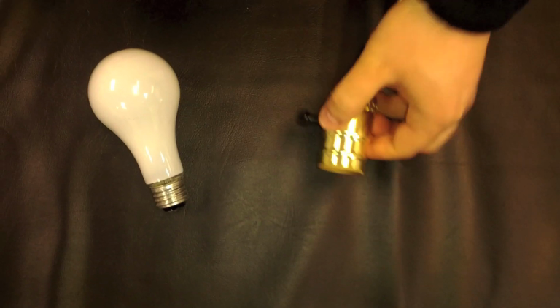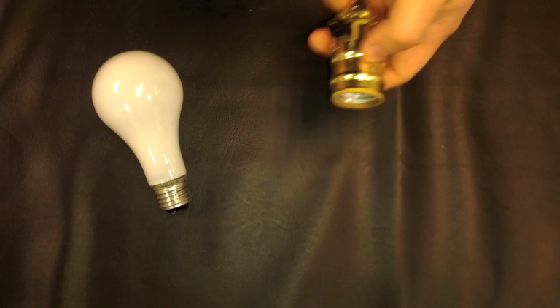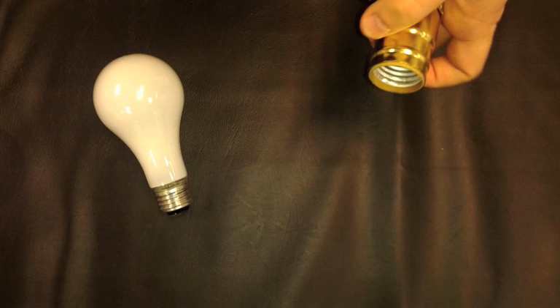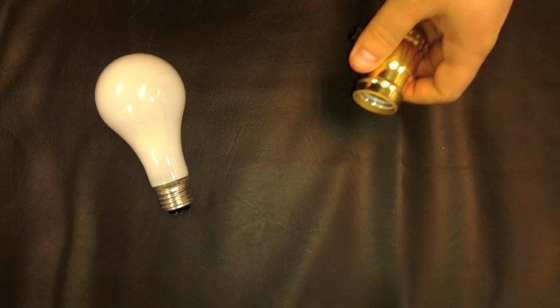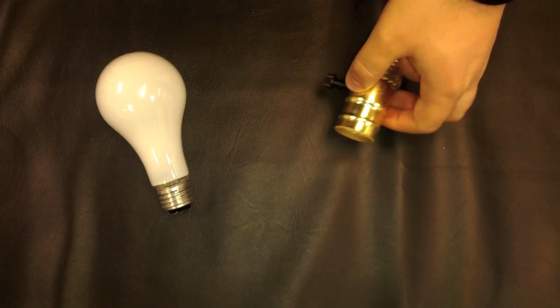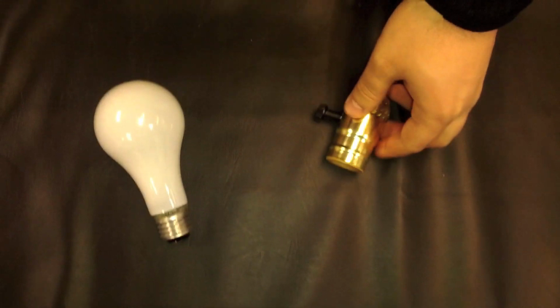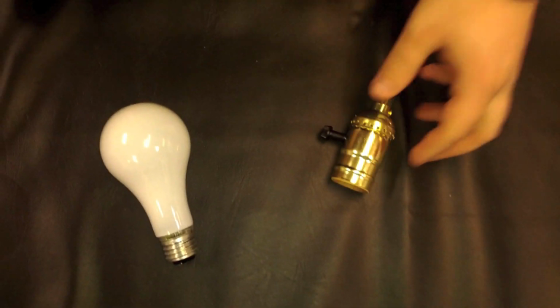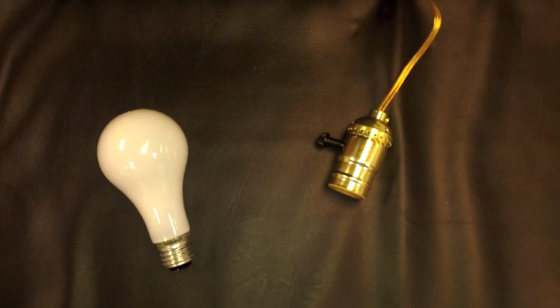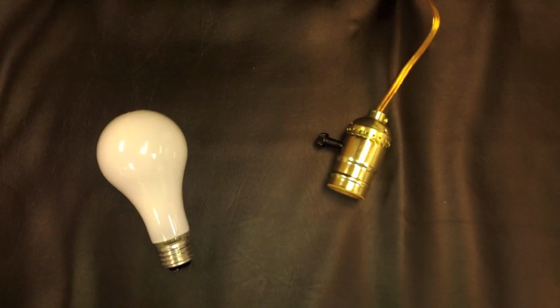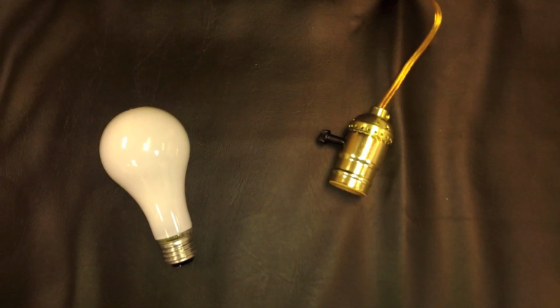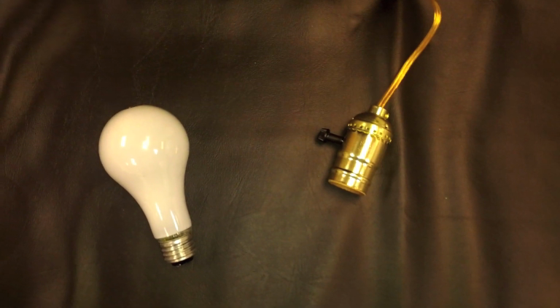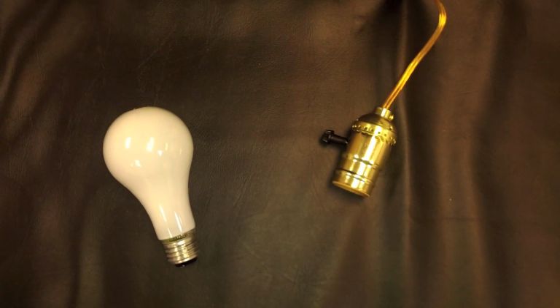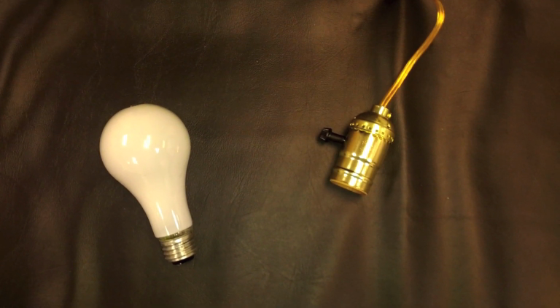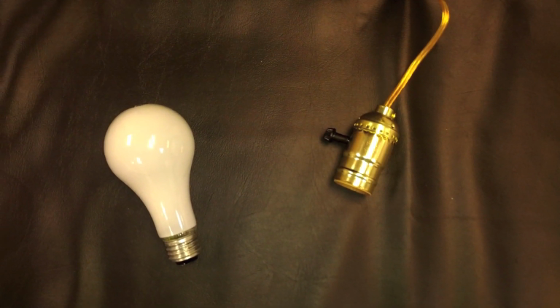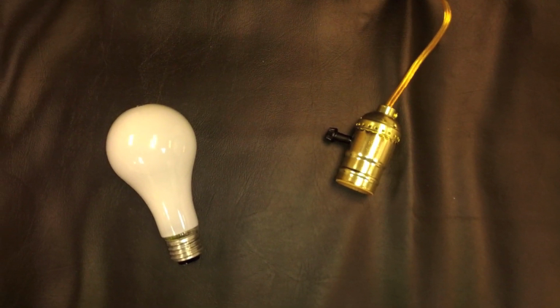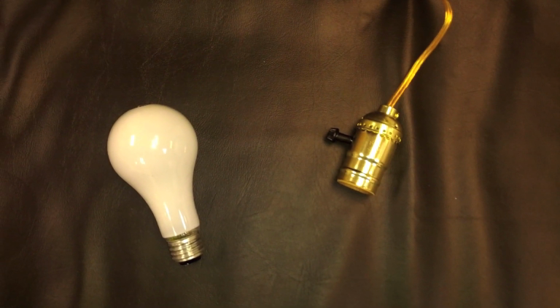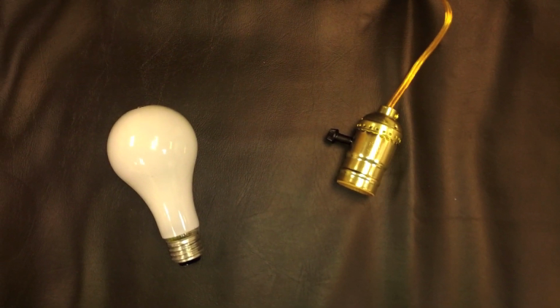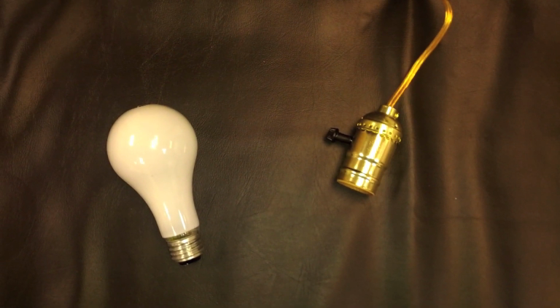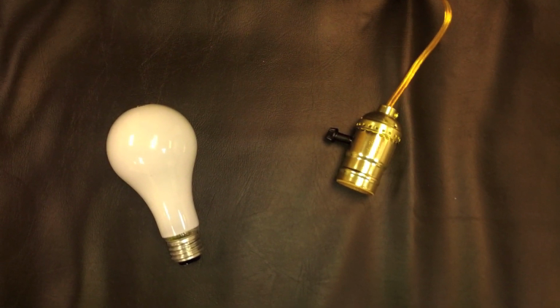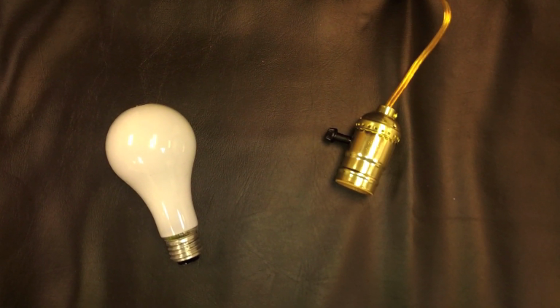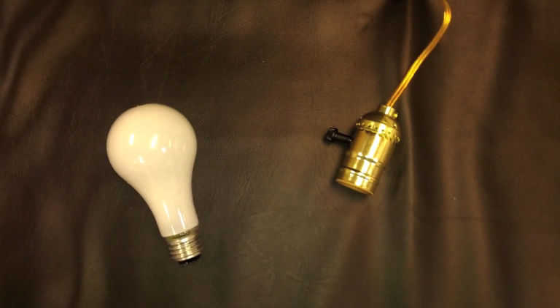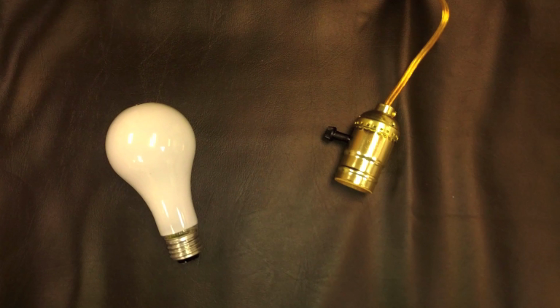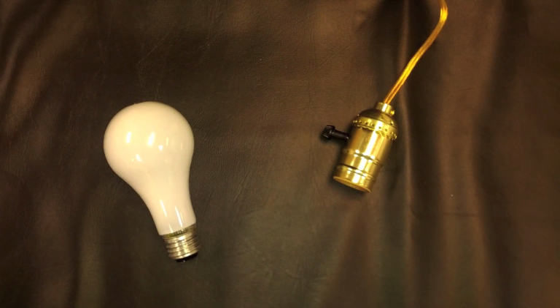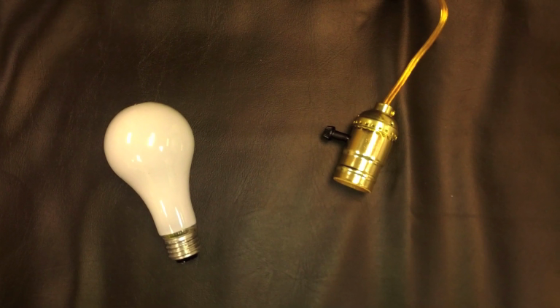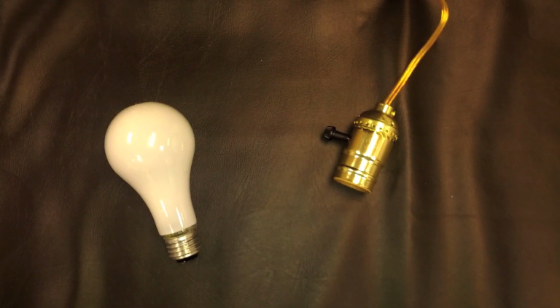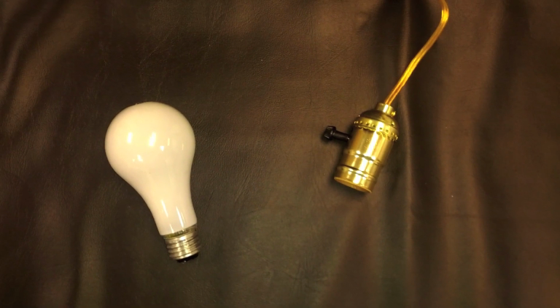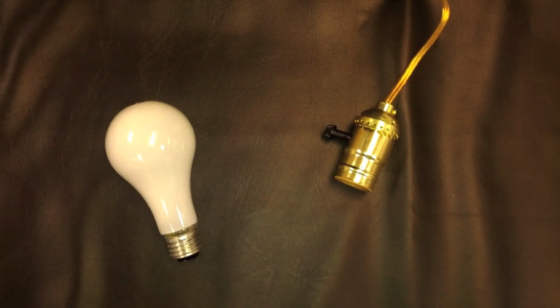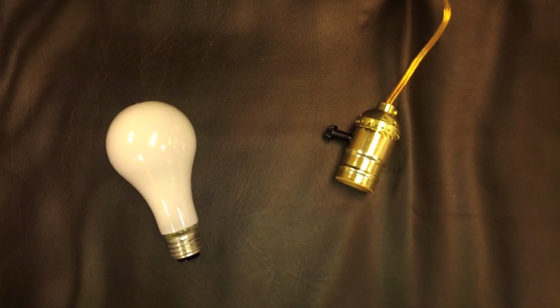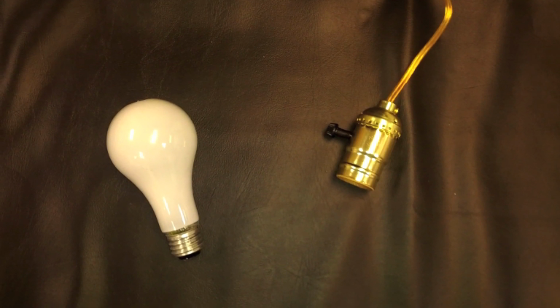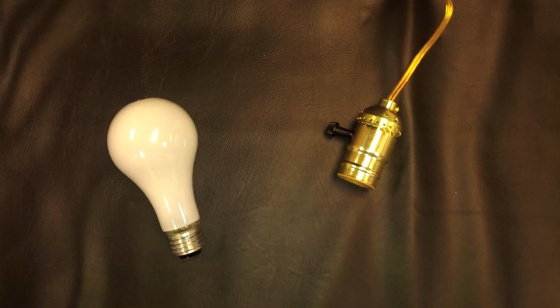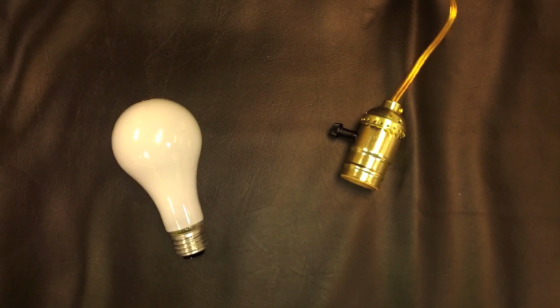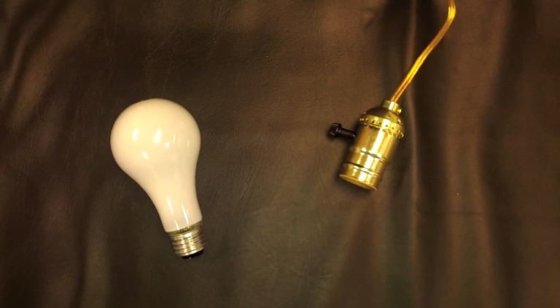Hey everyone, this is Mark here with EarthLED. Today we're going to talk about a brand new bulb from Switch called the Switch 3-Way. It's the first LED light bulb that can be used in a 3-Way socket.